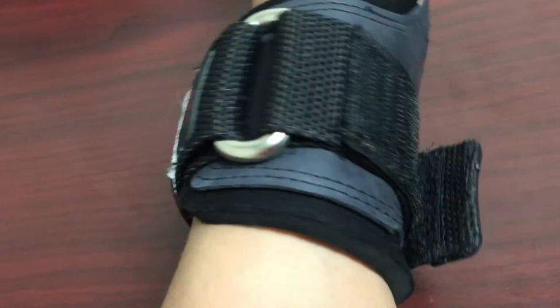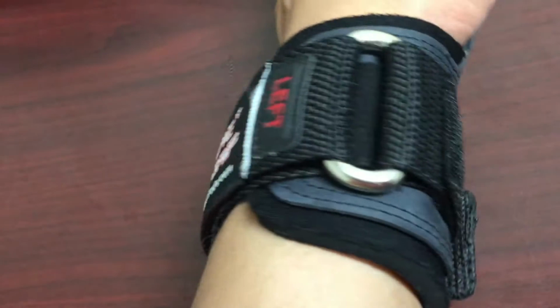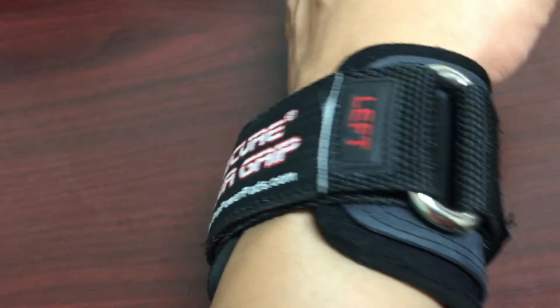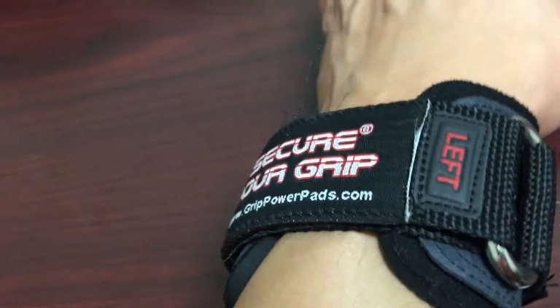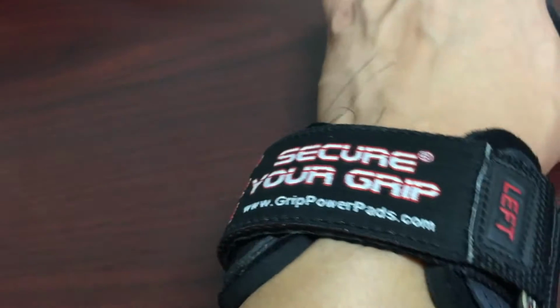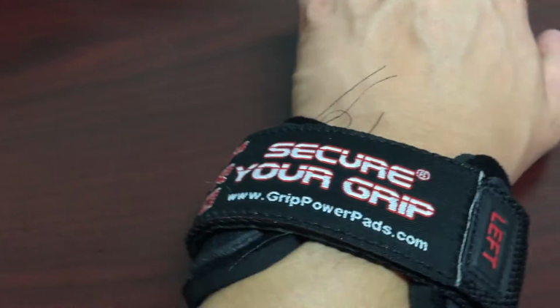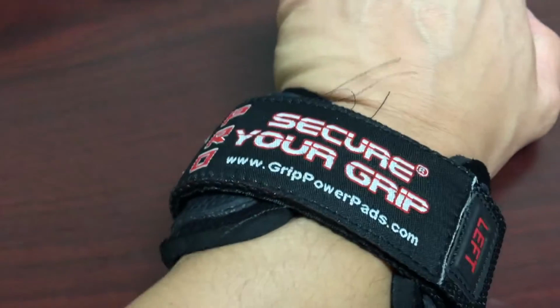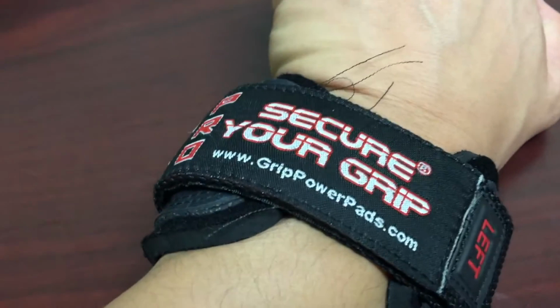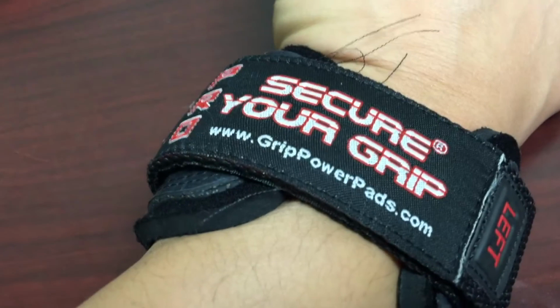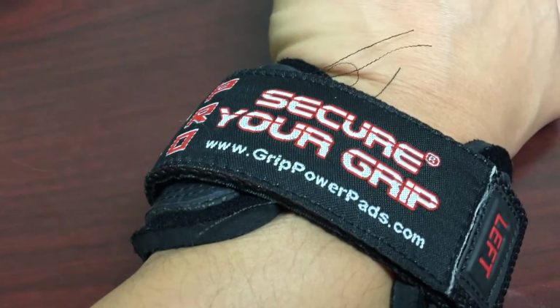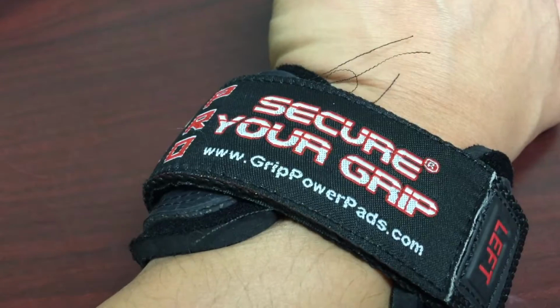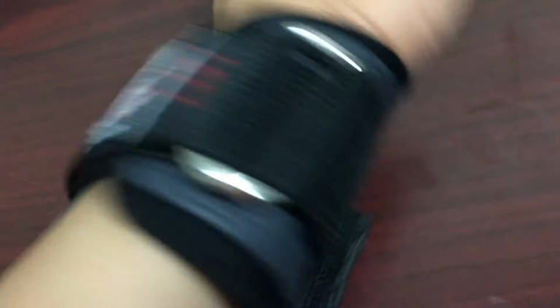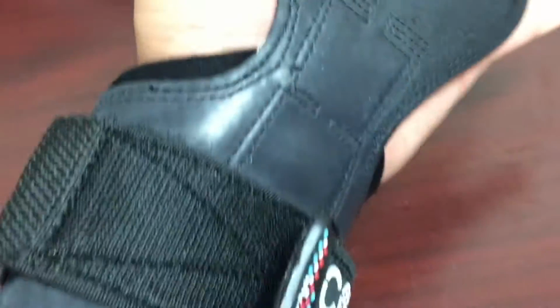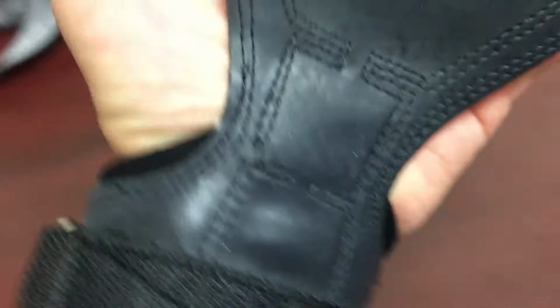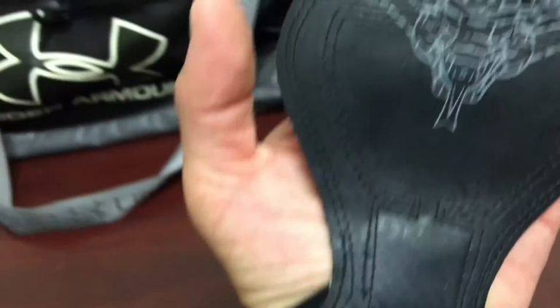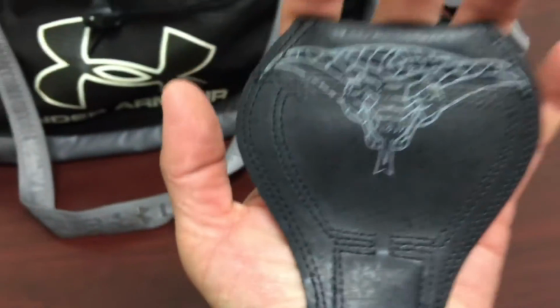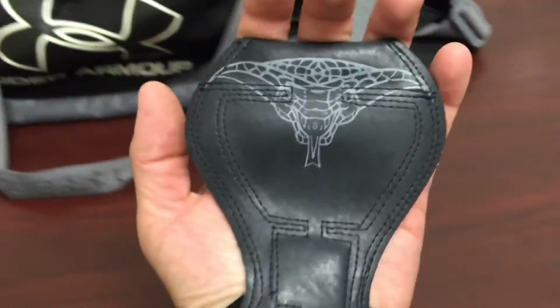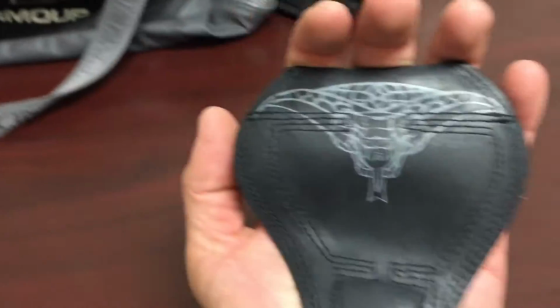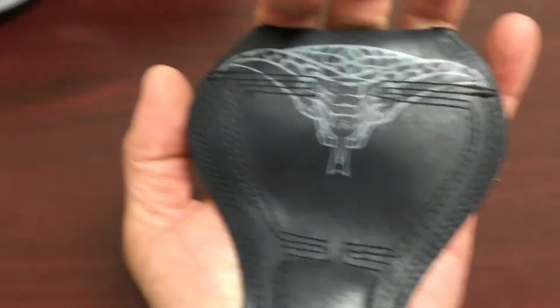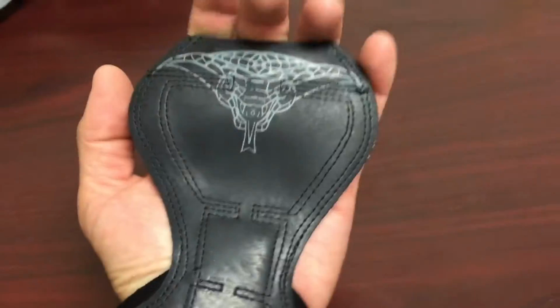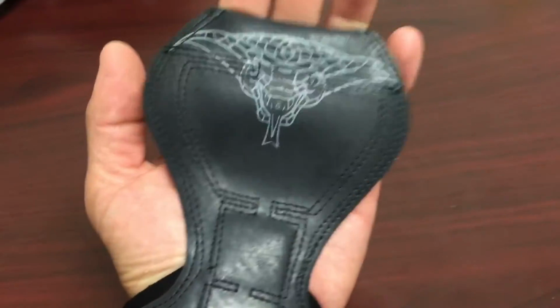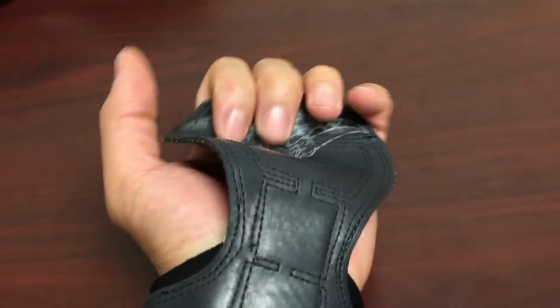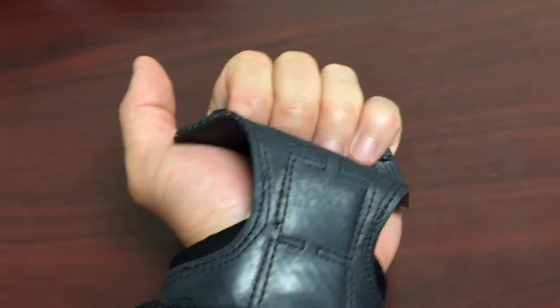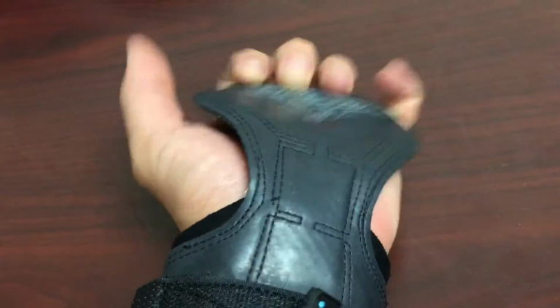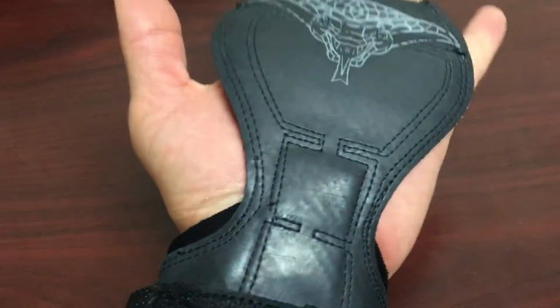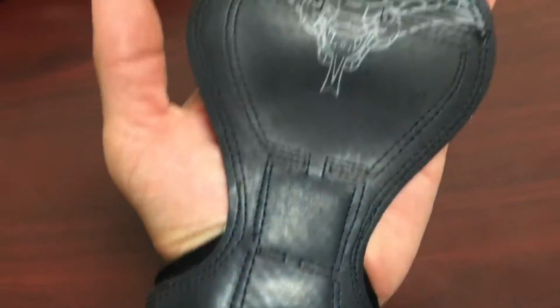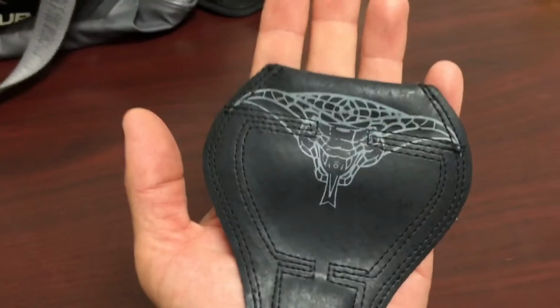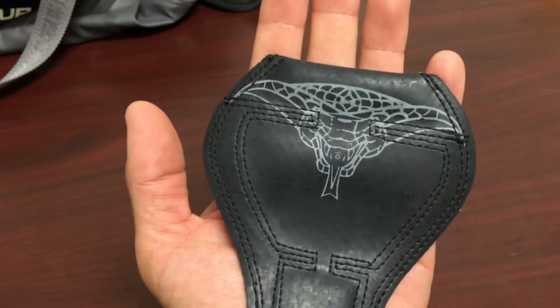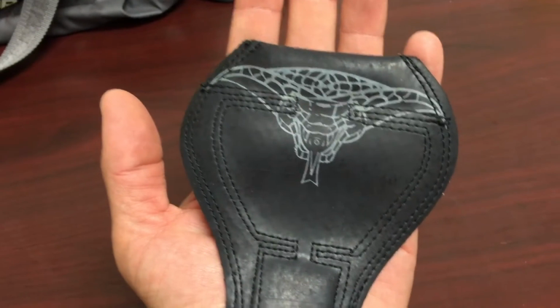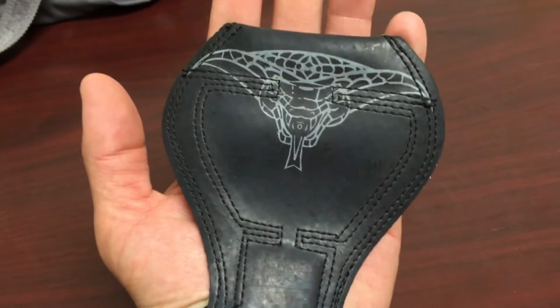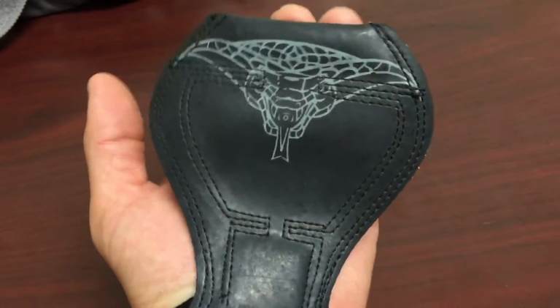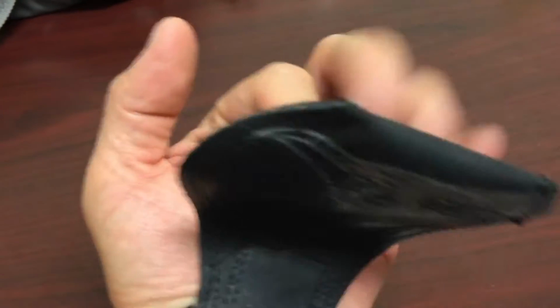They're really comfortable. They're about $20 less than the Versagrips online on Amazon, and they've got 5 out of 5 stars right now from what I see.